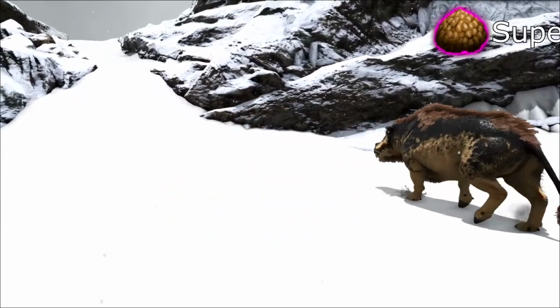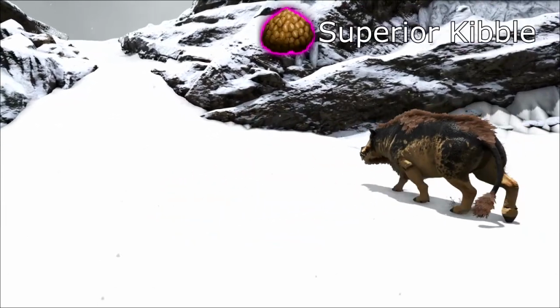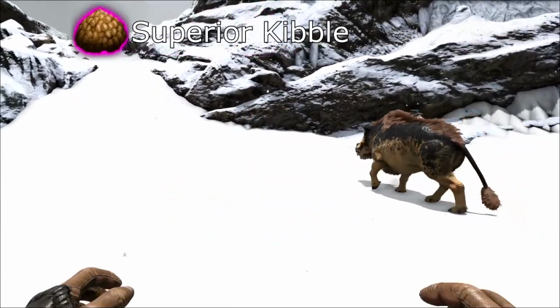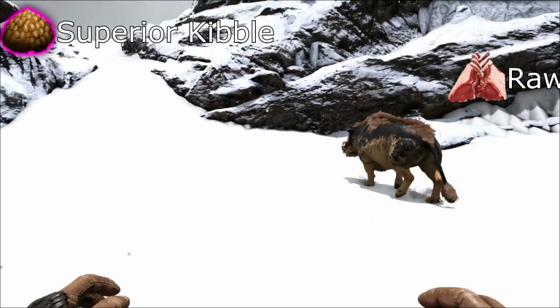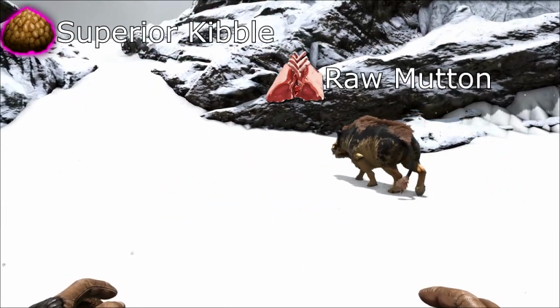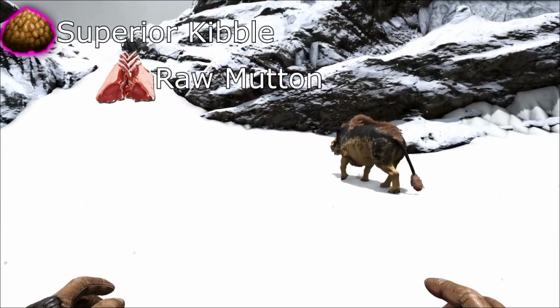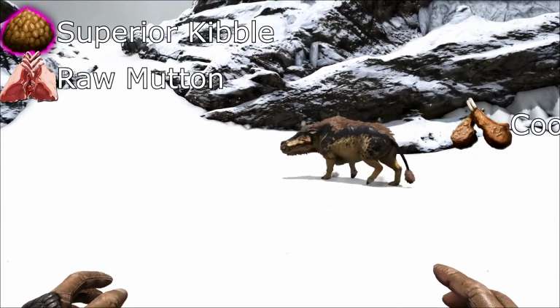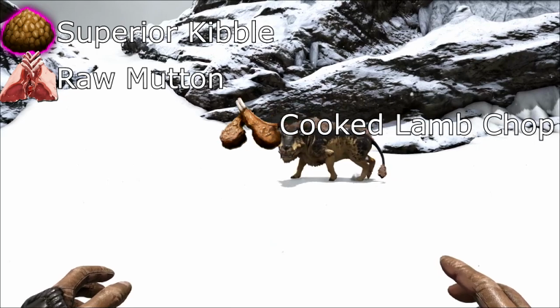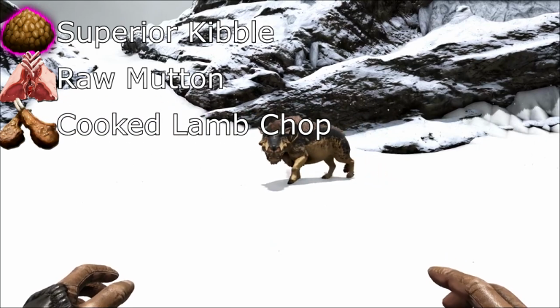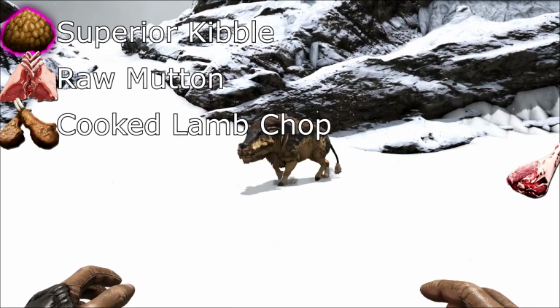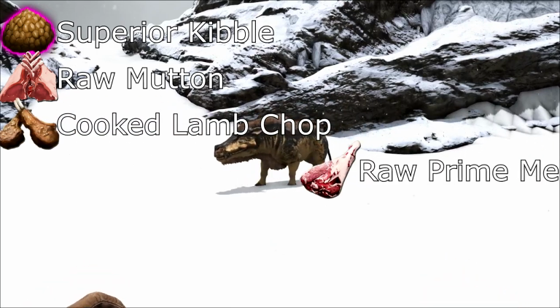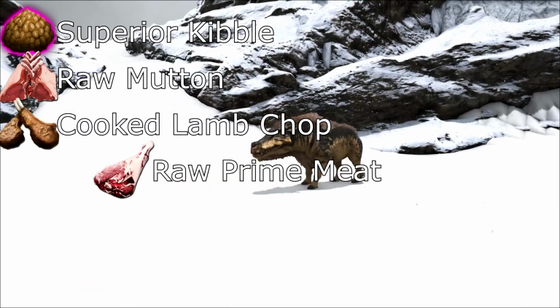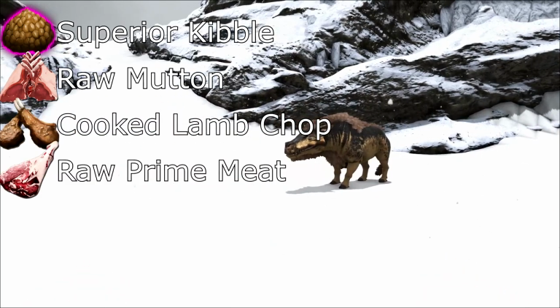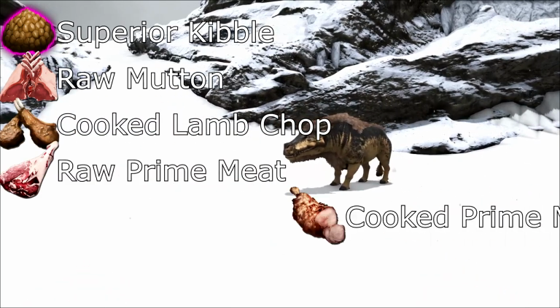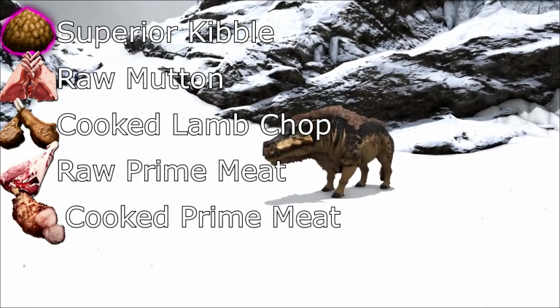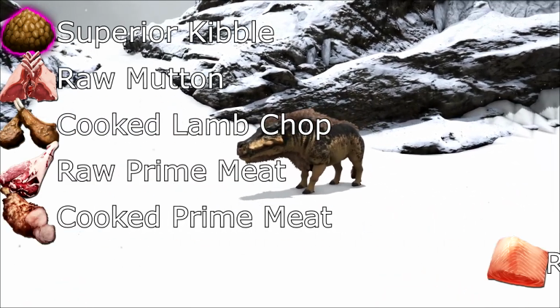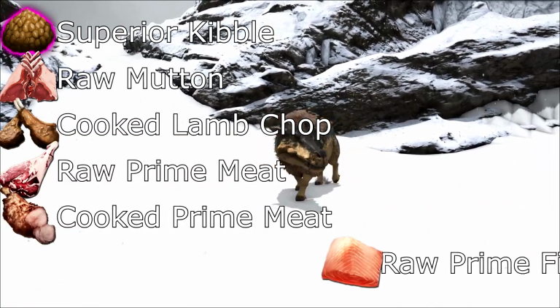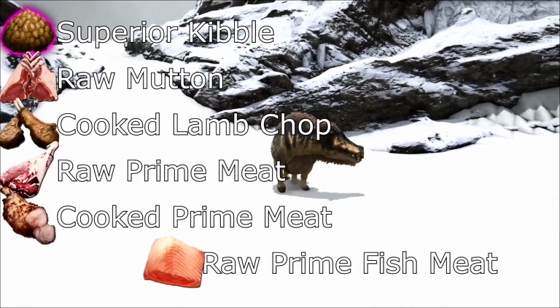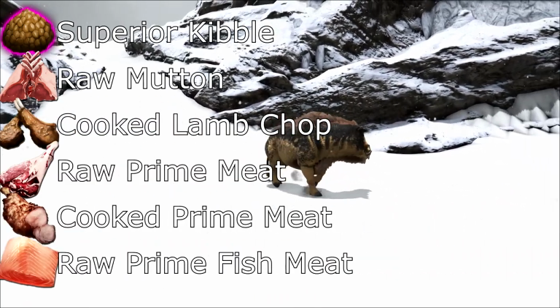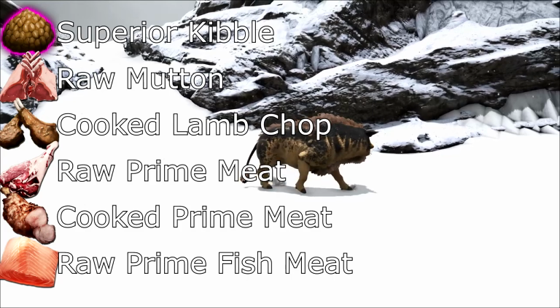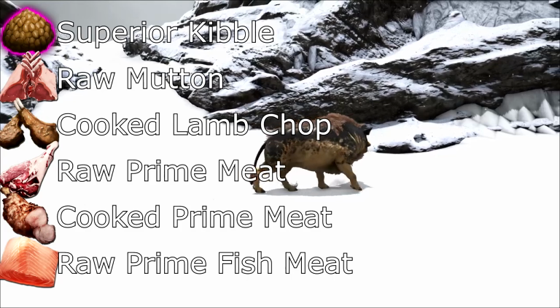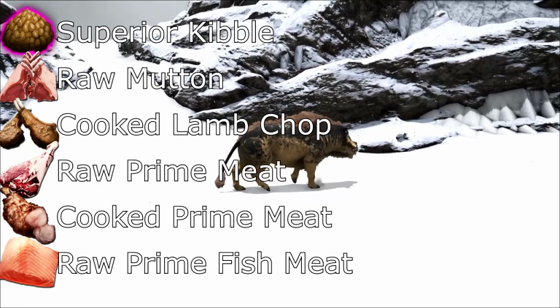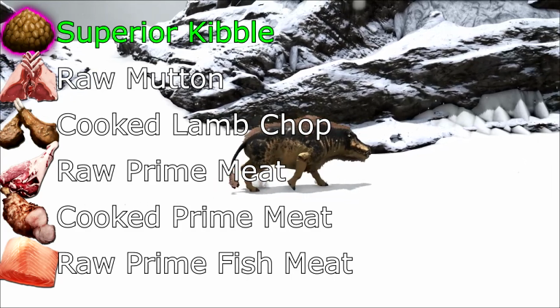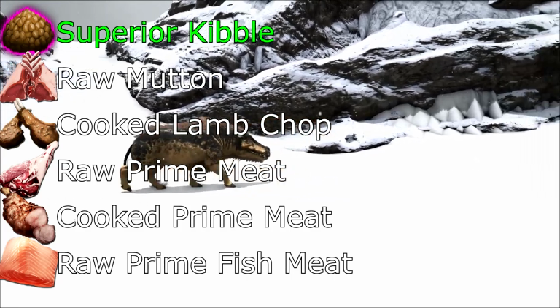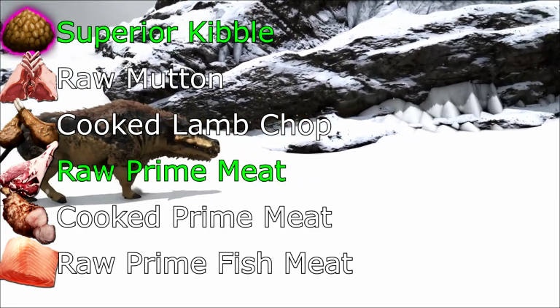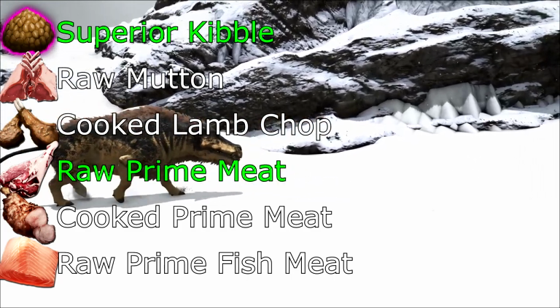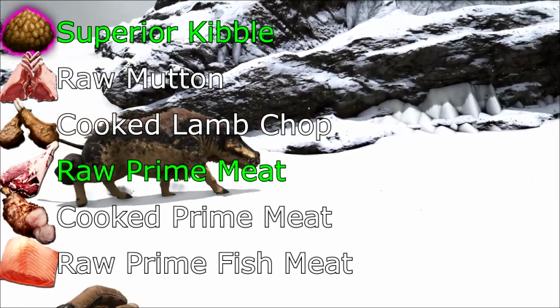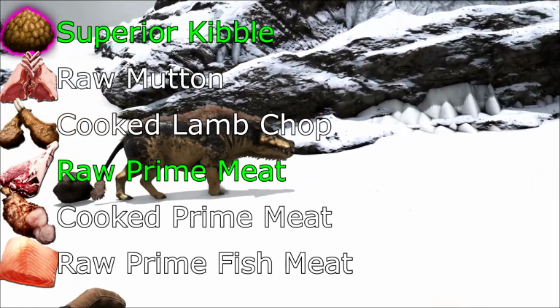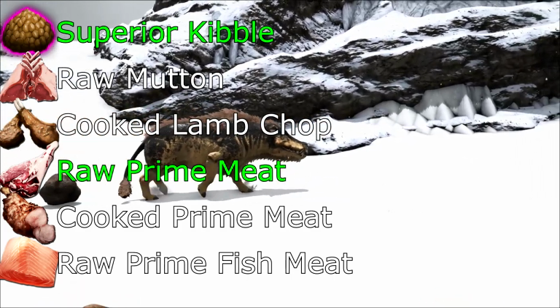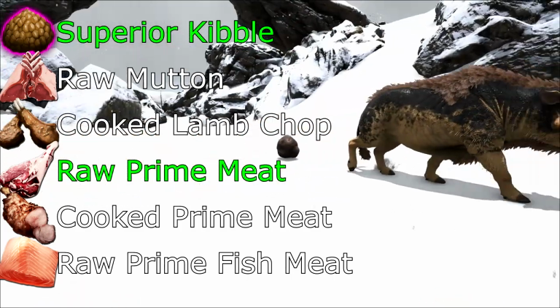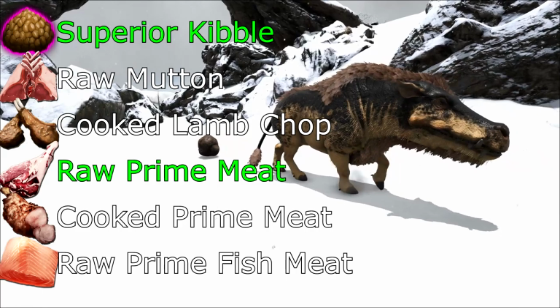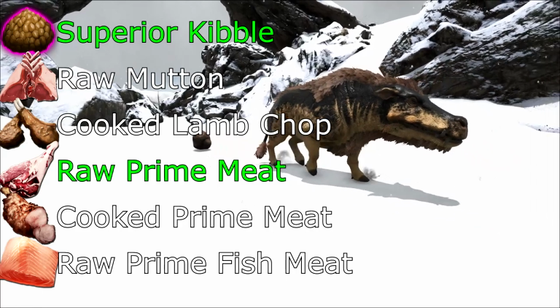Superior kibble, raw mutton, cooked lamb chop, raw prime meat, cooked prime meat, raw prime fish meat. I would recommend using superior kibble or raw prime meat. It wouldn't hurt to have some raw meat just in case.